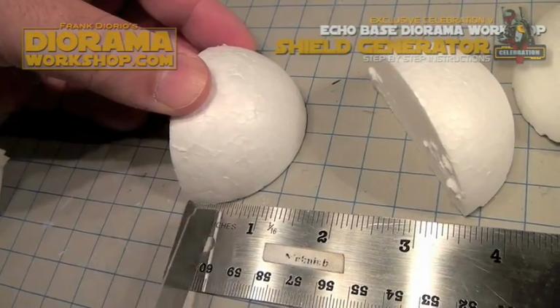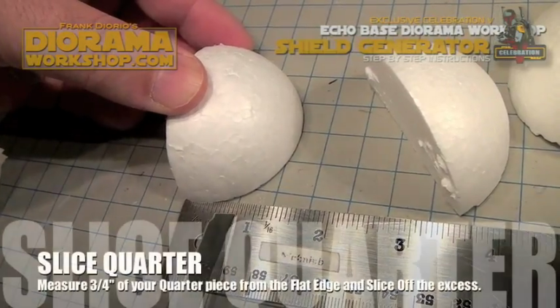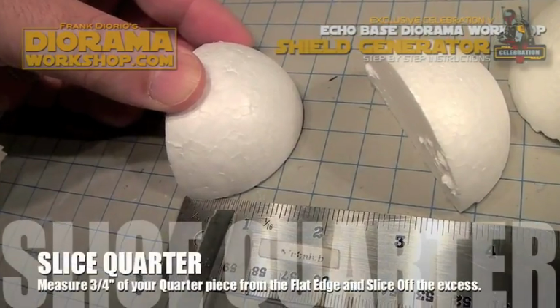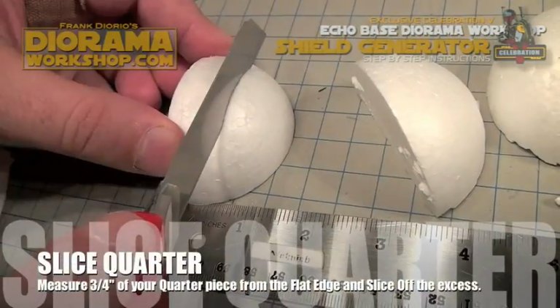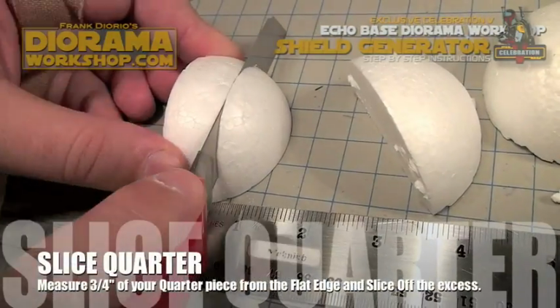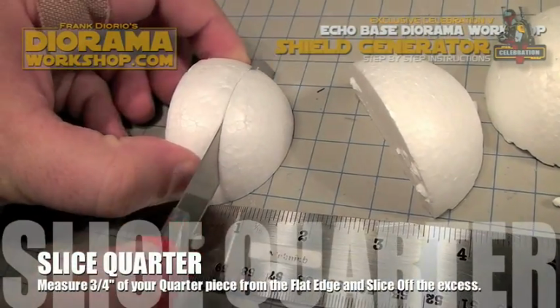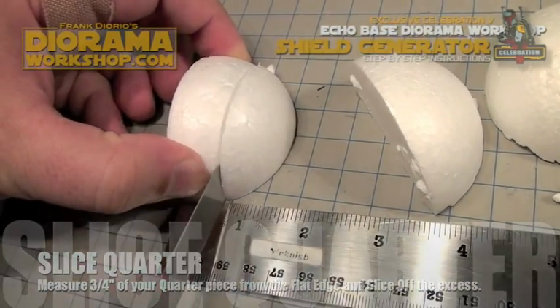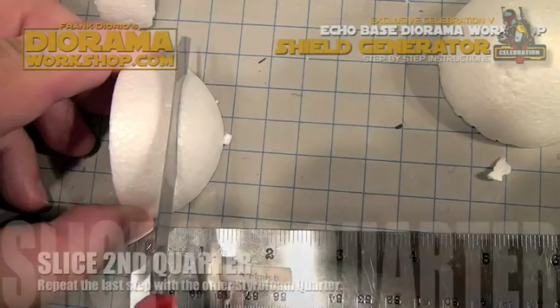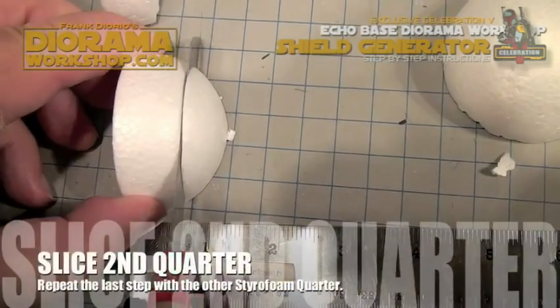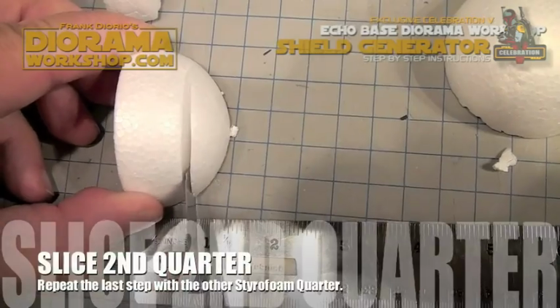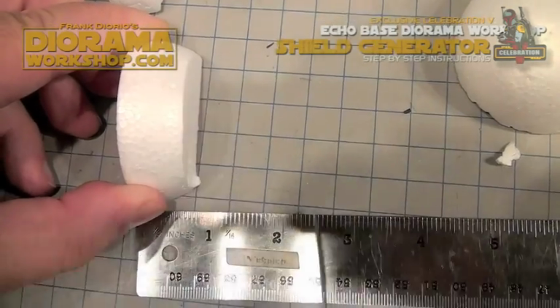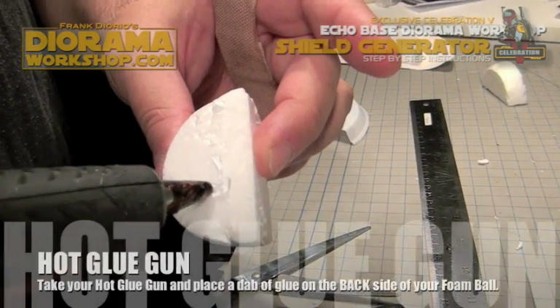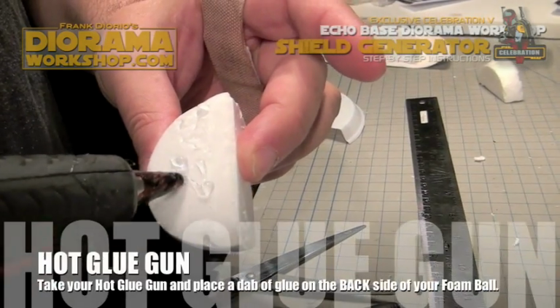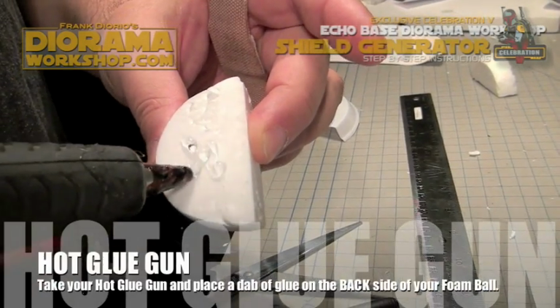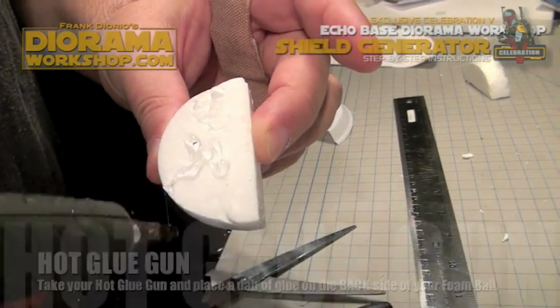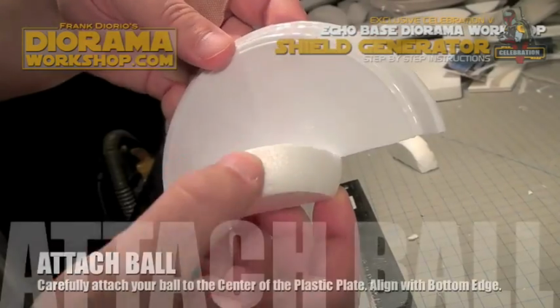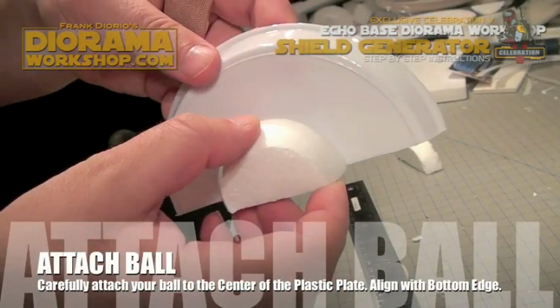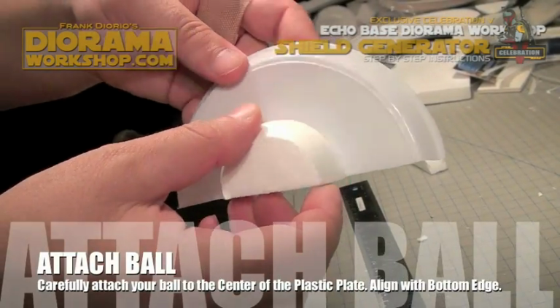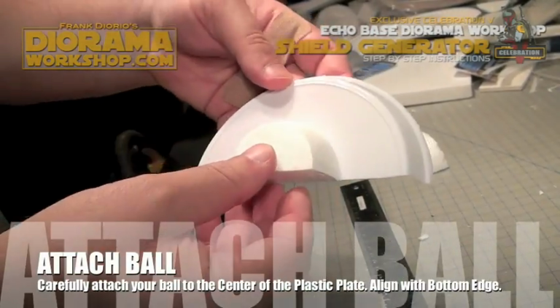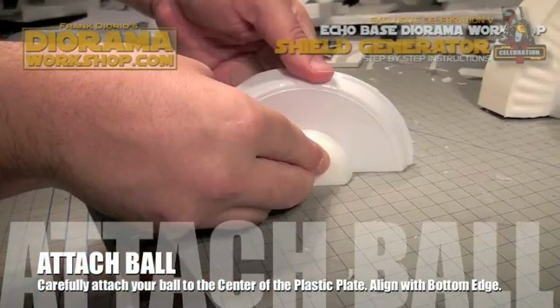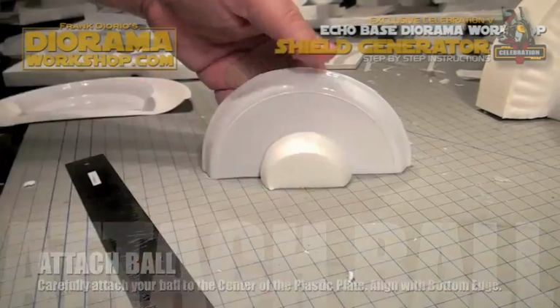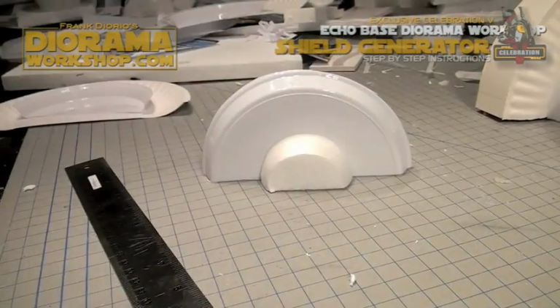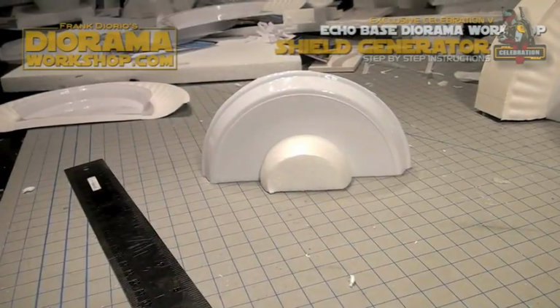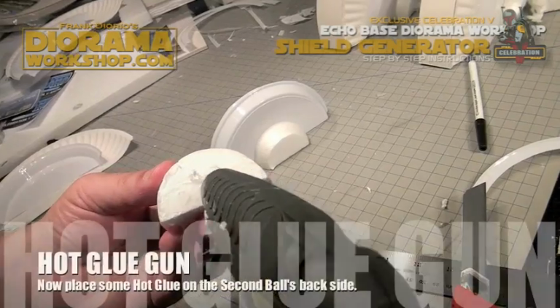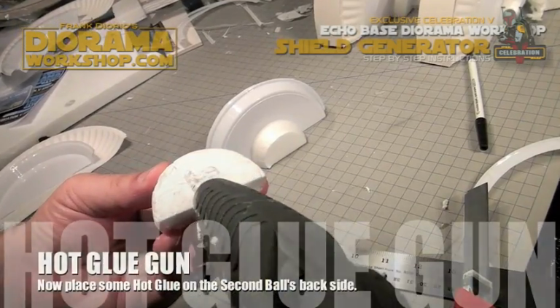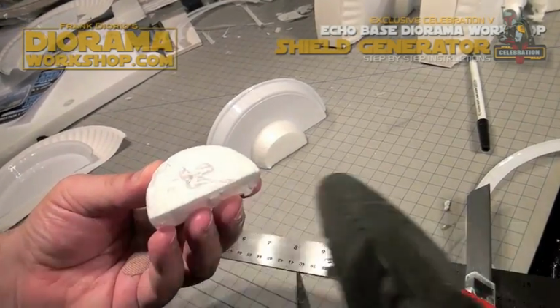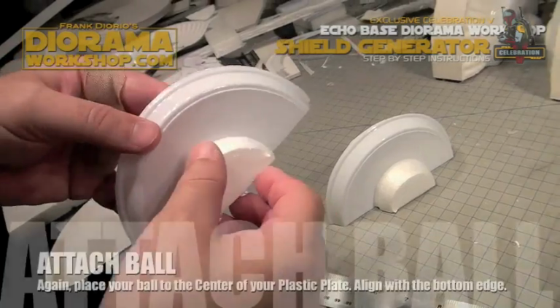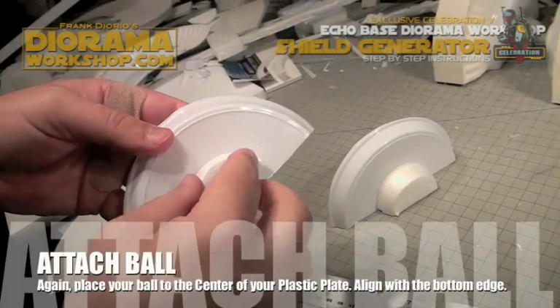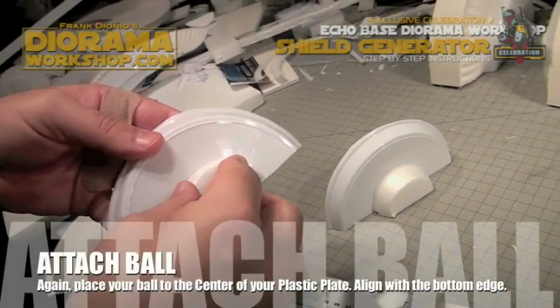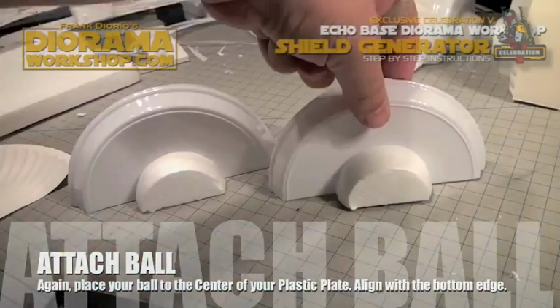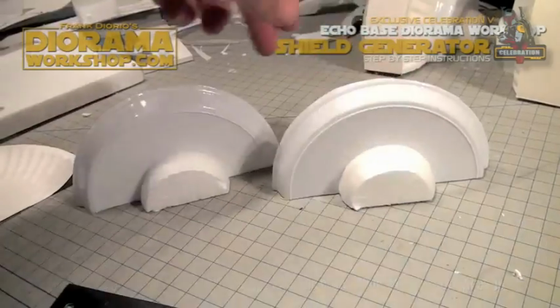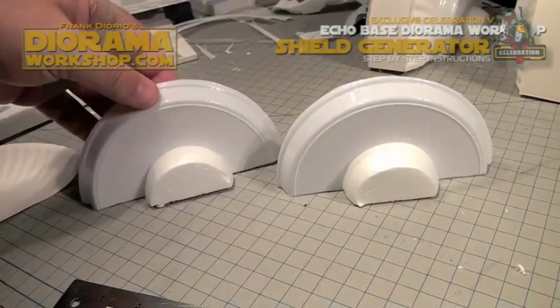Now measure three-quarters of an inch and slice the quarter just like this. Put some hot glue and attach it to your plastic plate, making sure it's aligned at the bottom. Then do the same thing for your other half of the plastic plate.